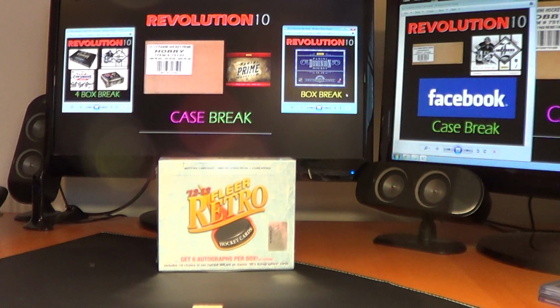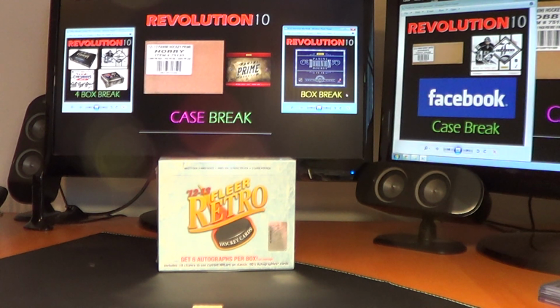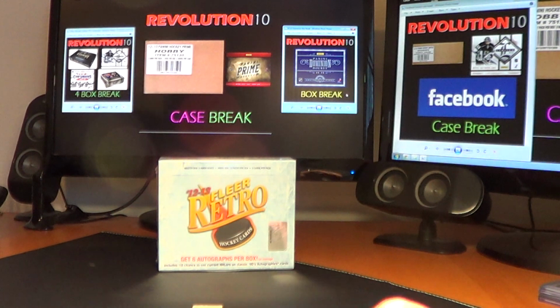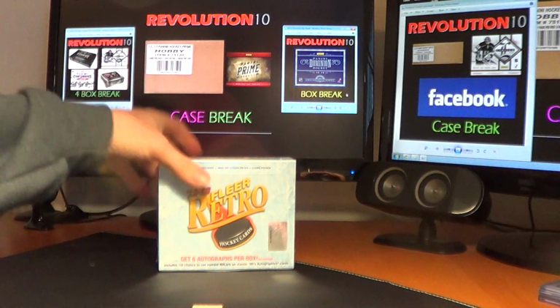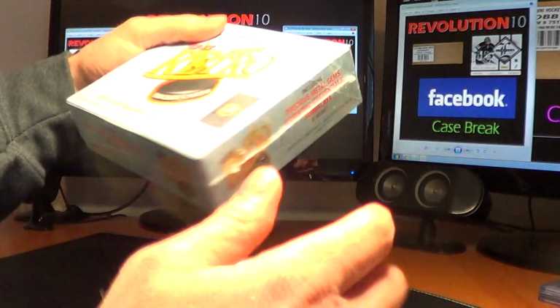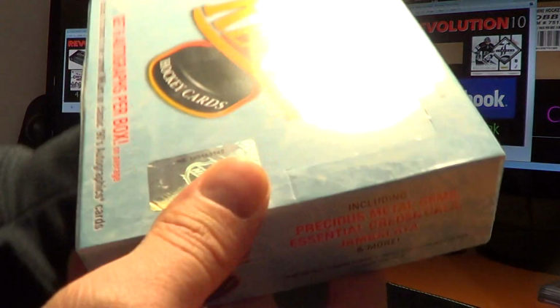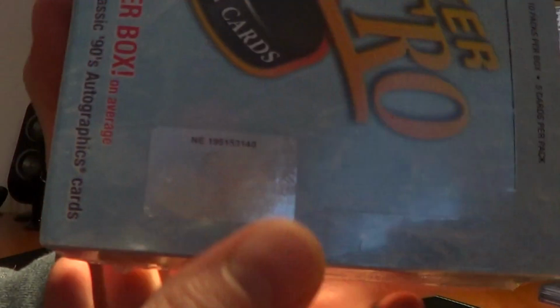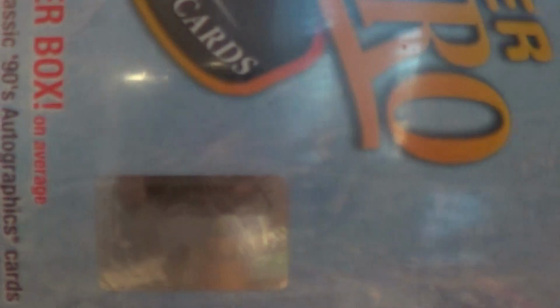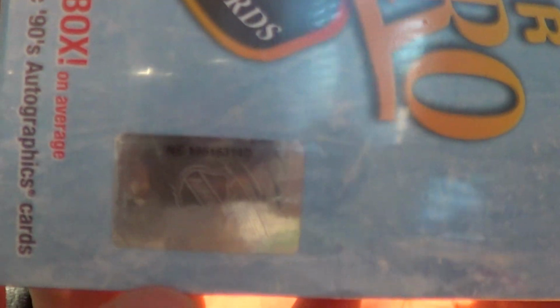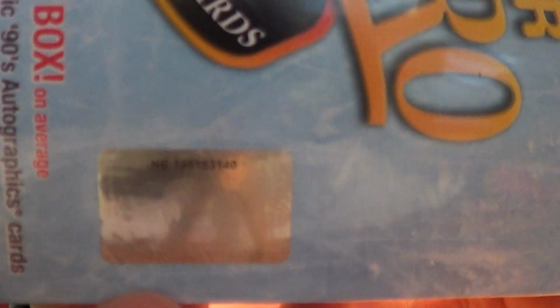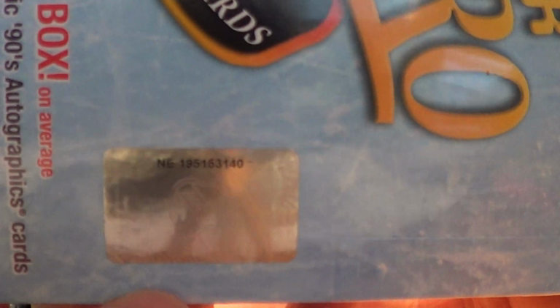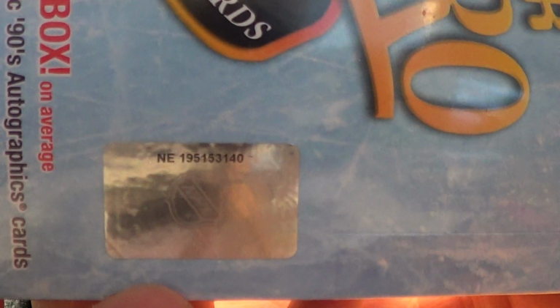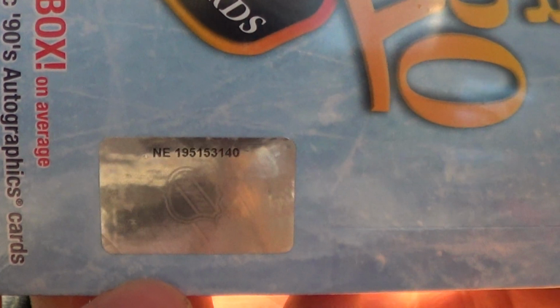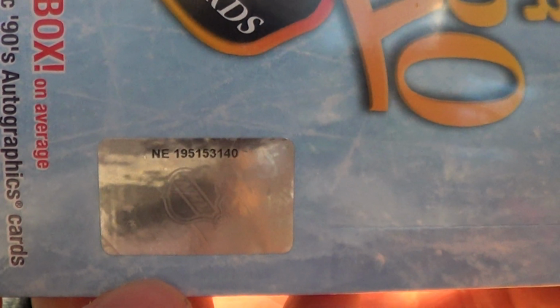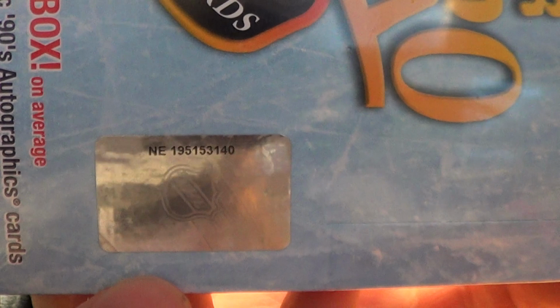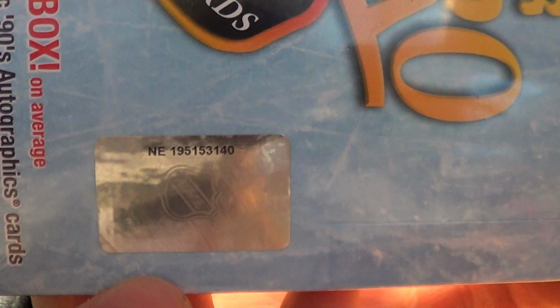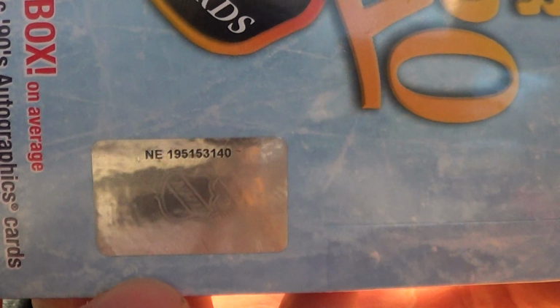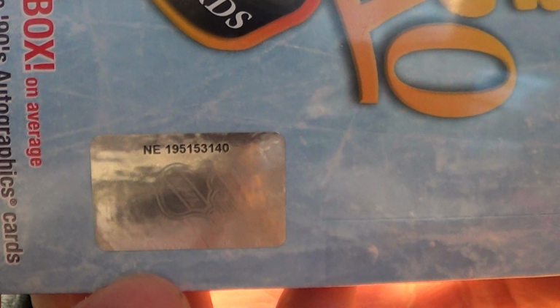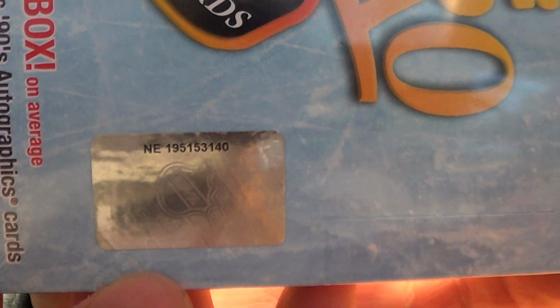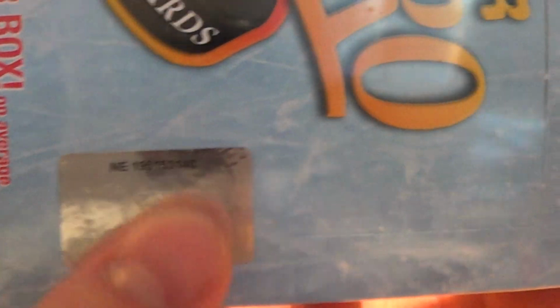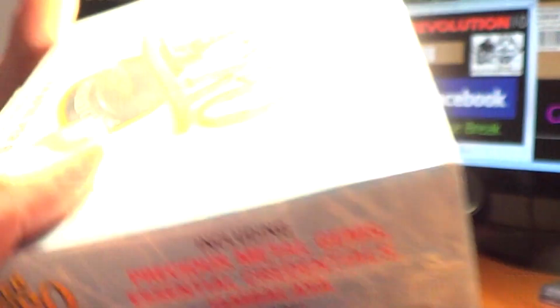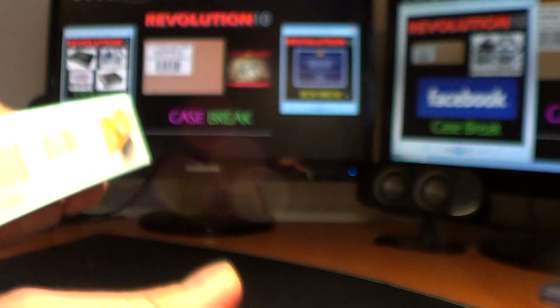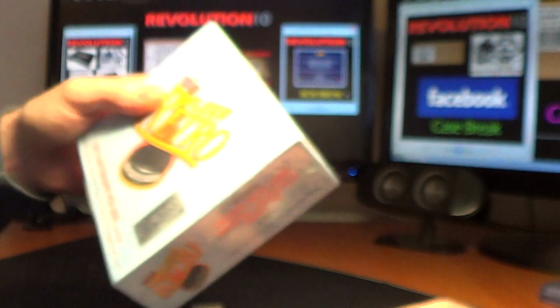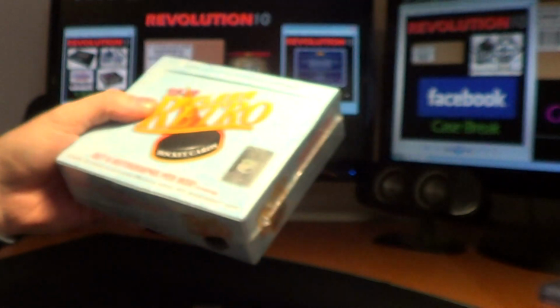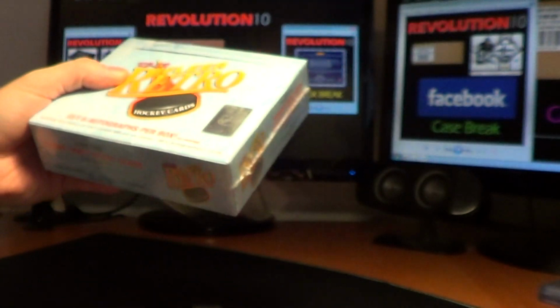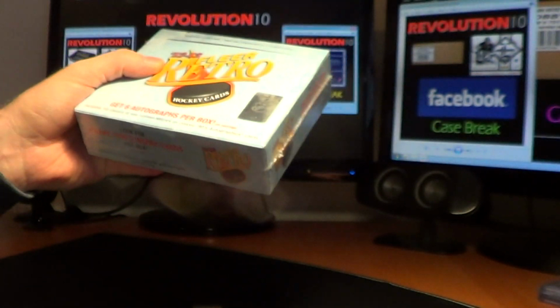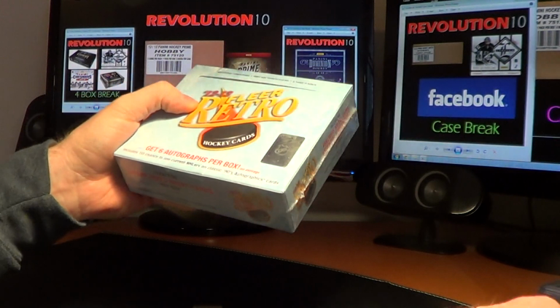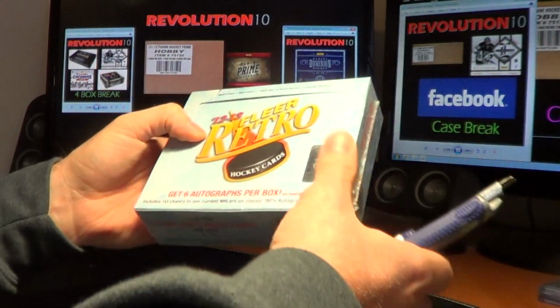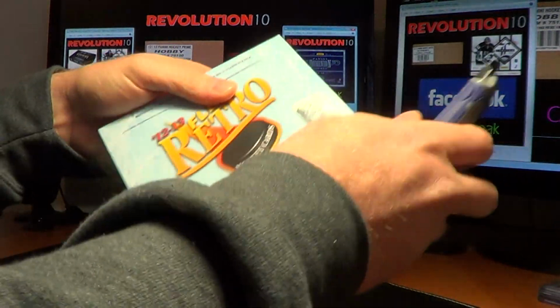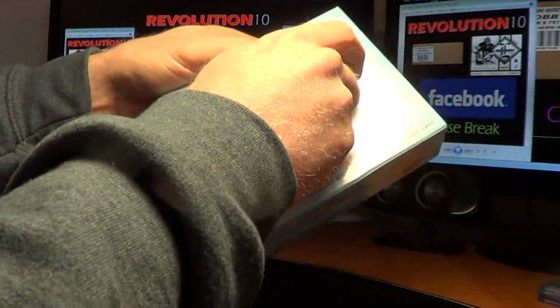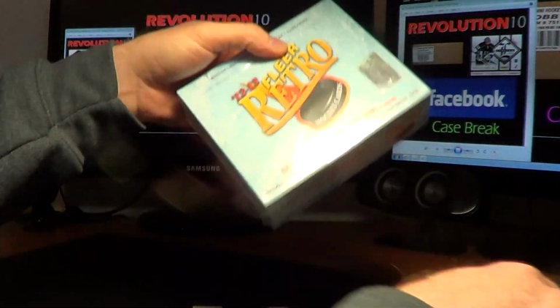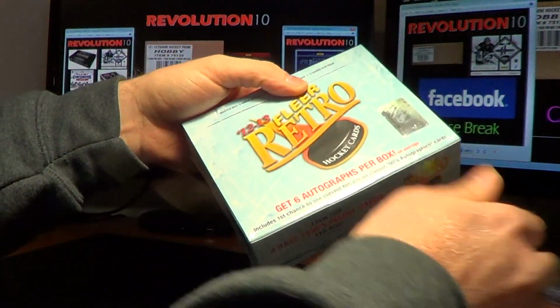Anyways, here is the serial number for the box of Retro: NE195153140. Two mini boxes inside. Good luck, everybody. Here we go.